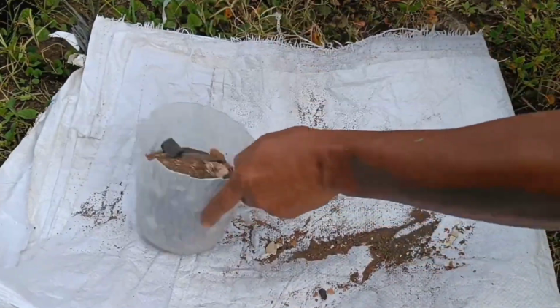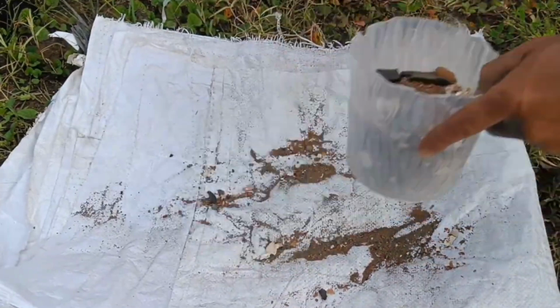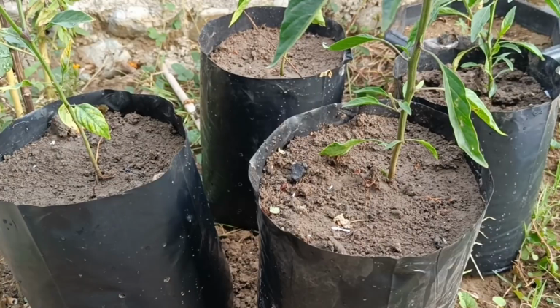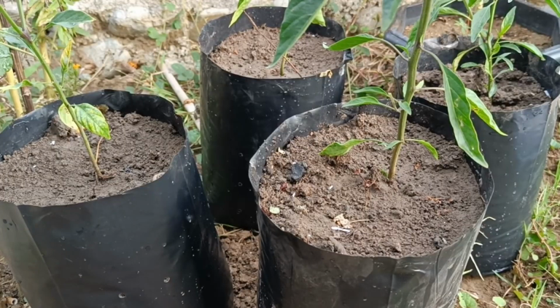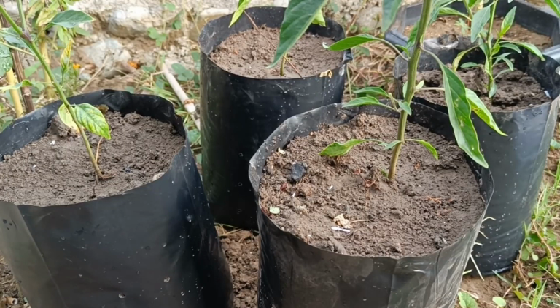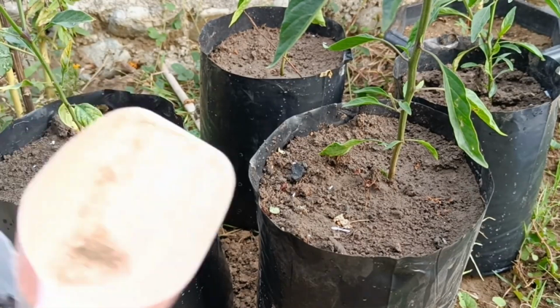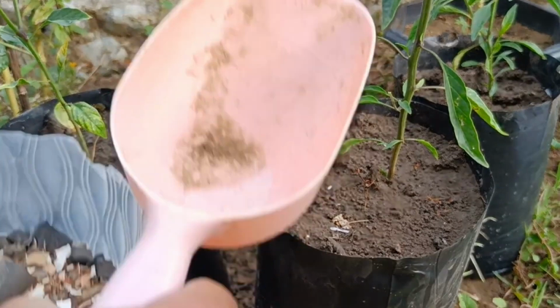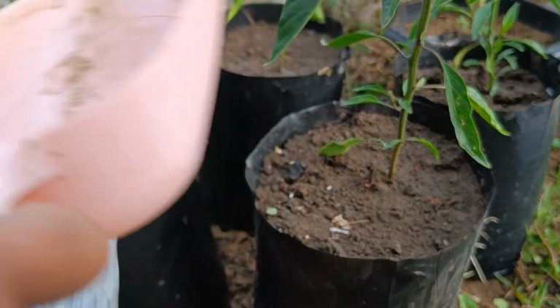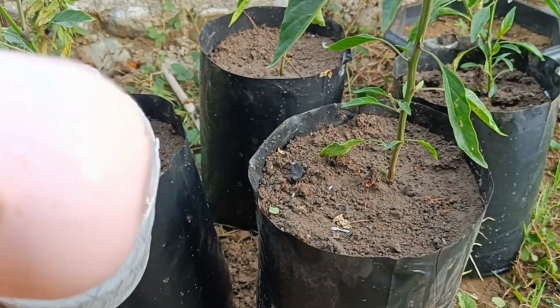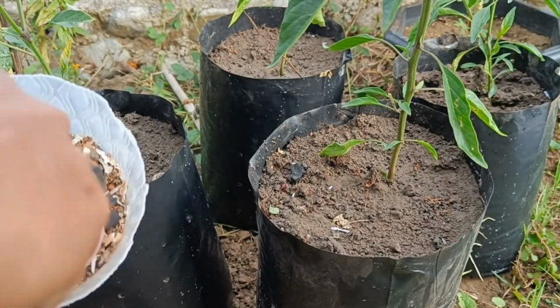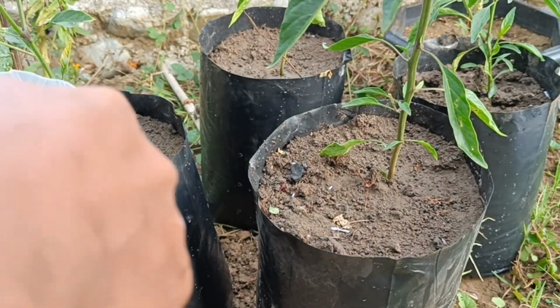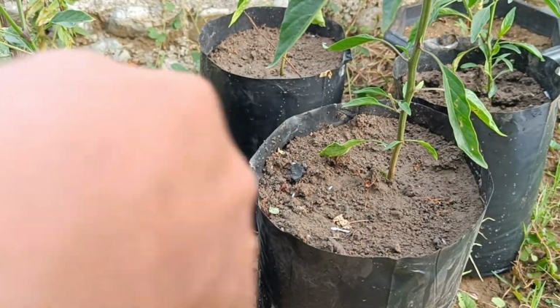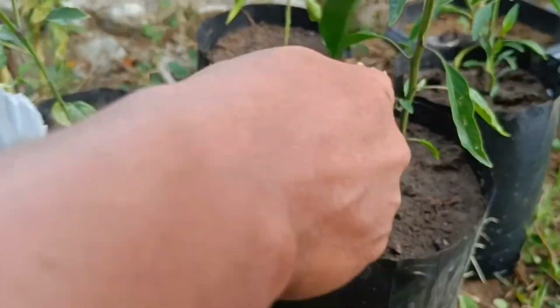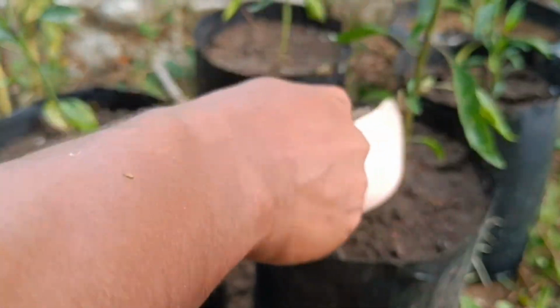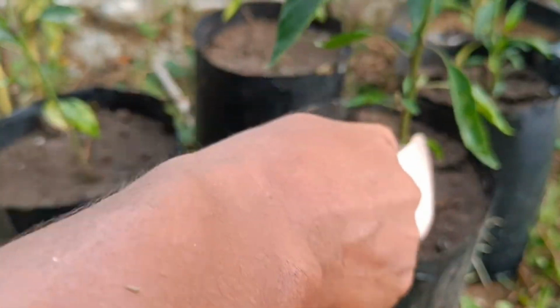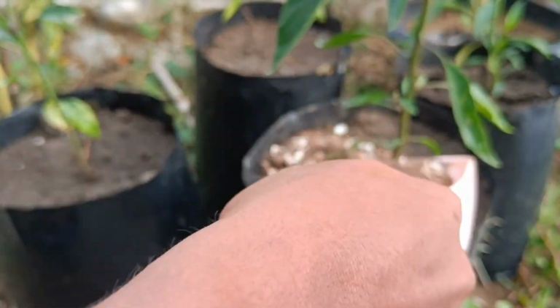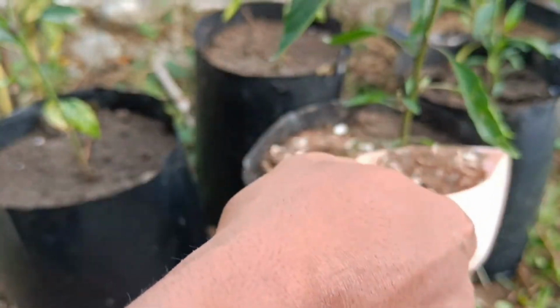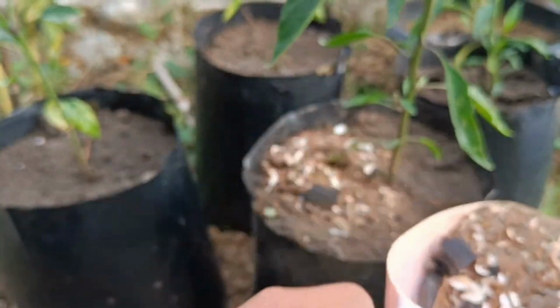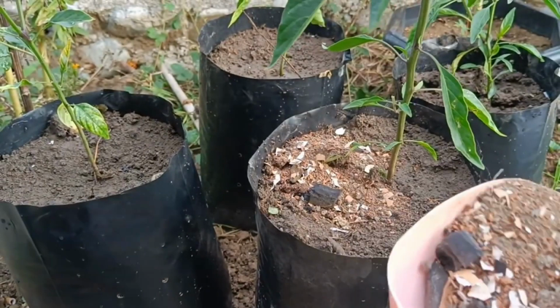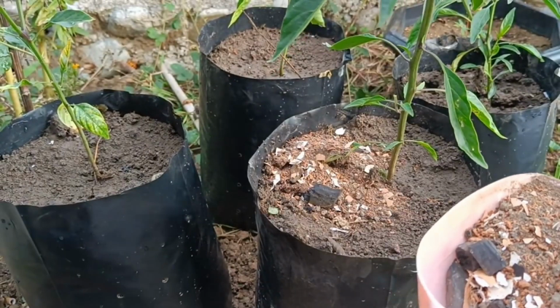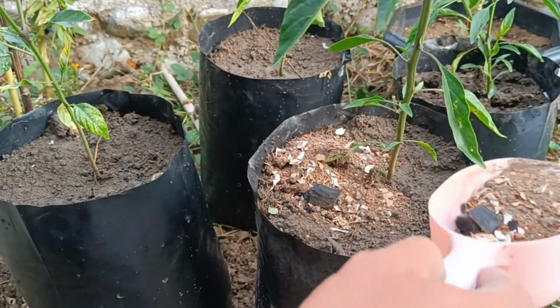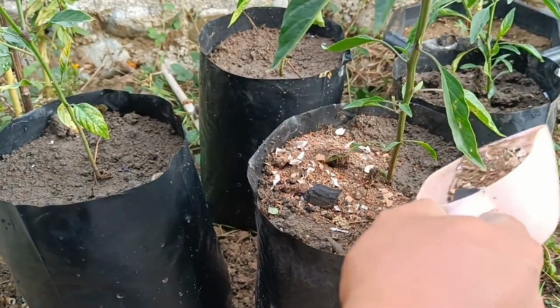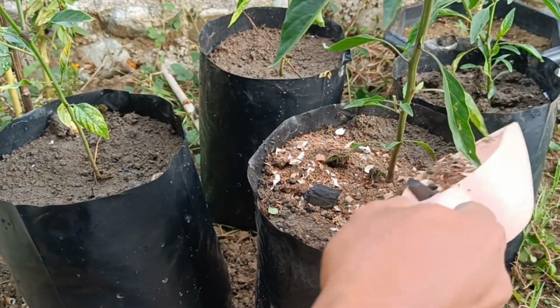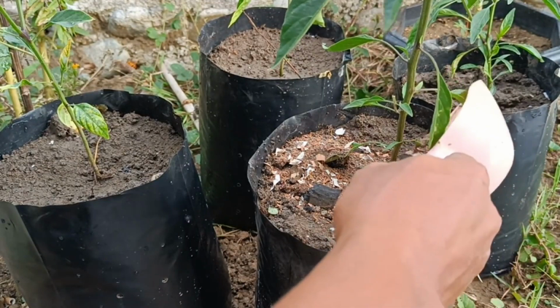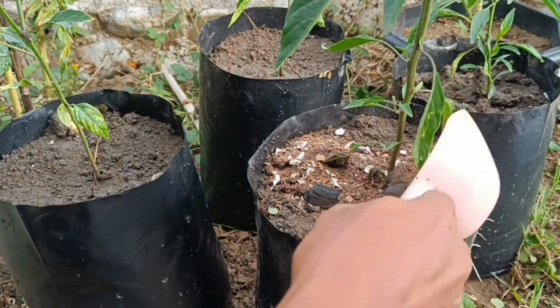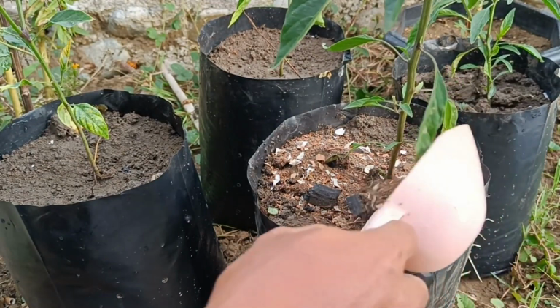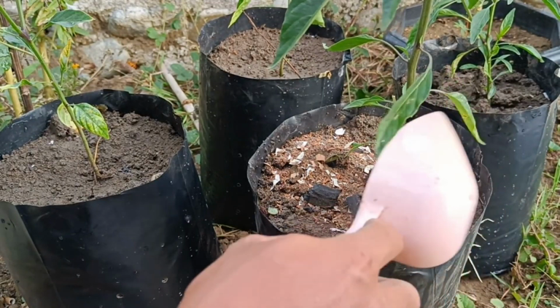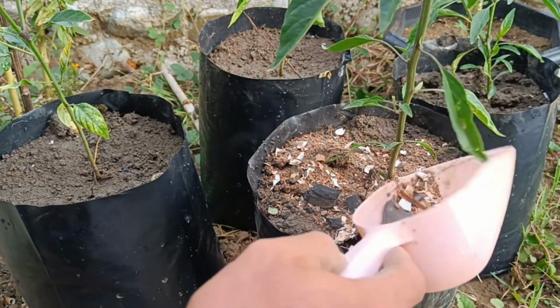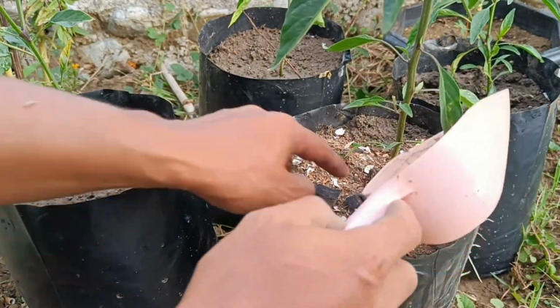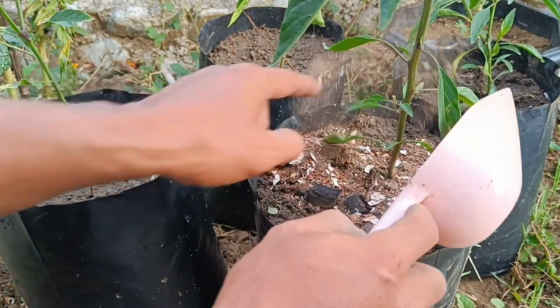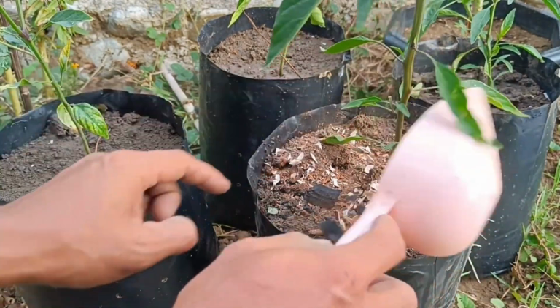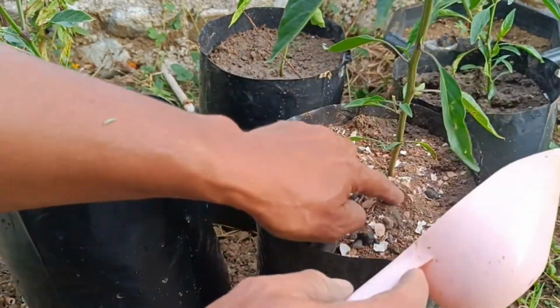Usage: Sprinkle crushed eggshells around plants or mix them with compost. An eggshell solution can also be made by soaking the crushed eggshells in water and then pouring the solution over the plants.